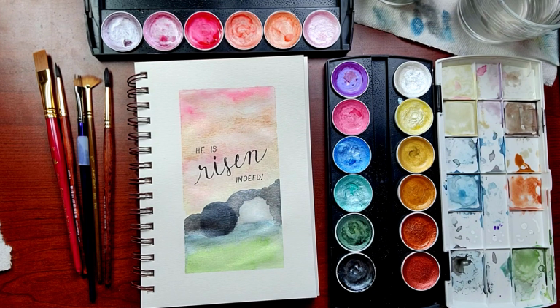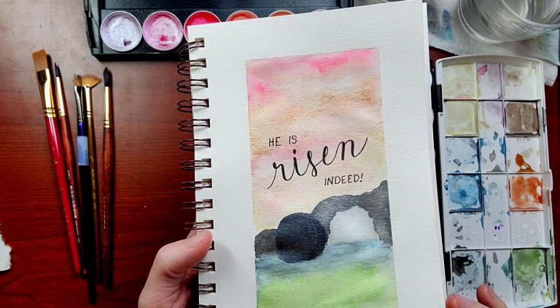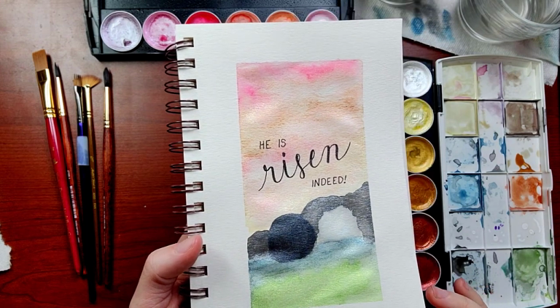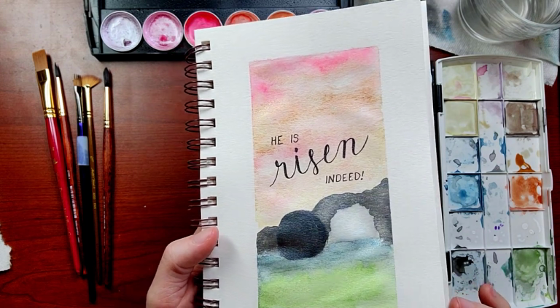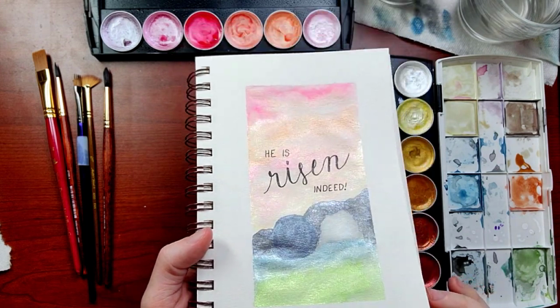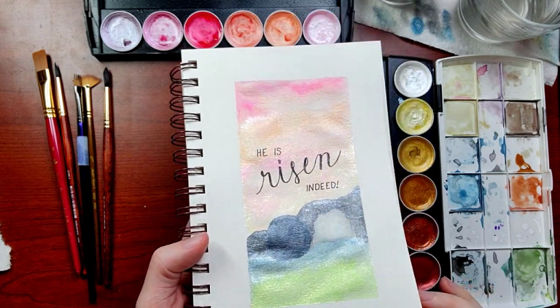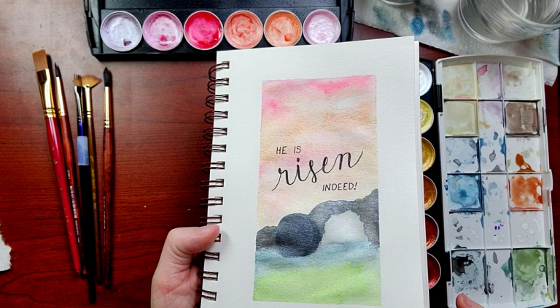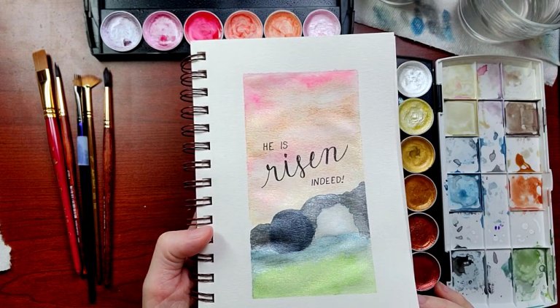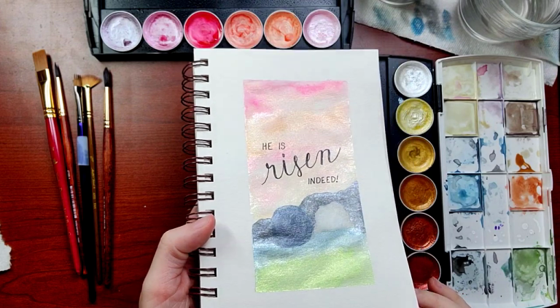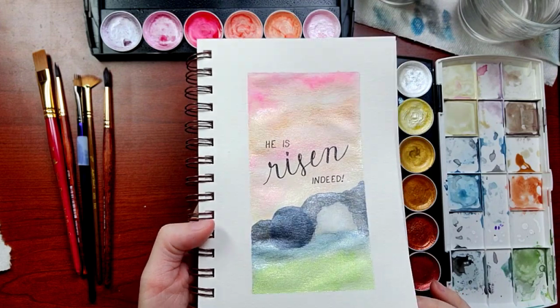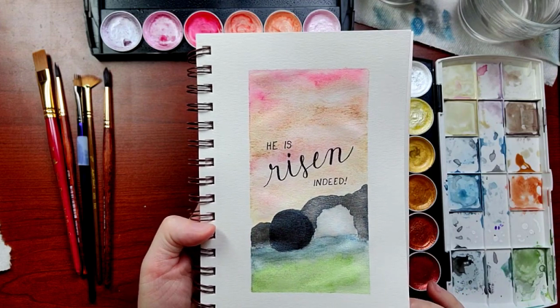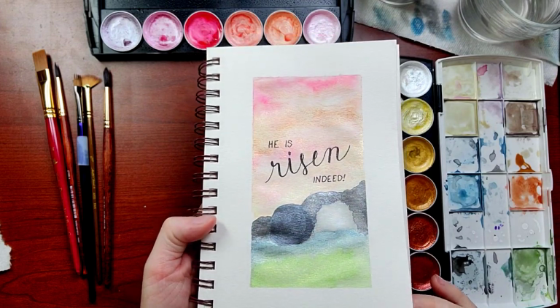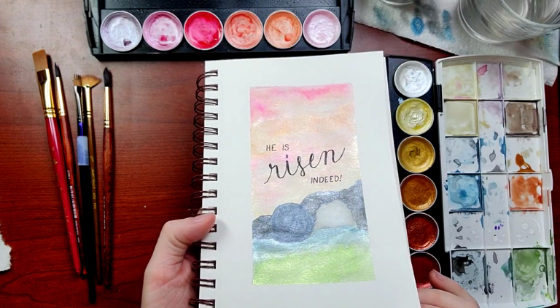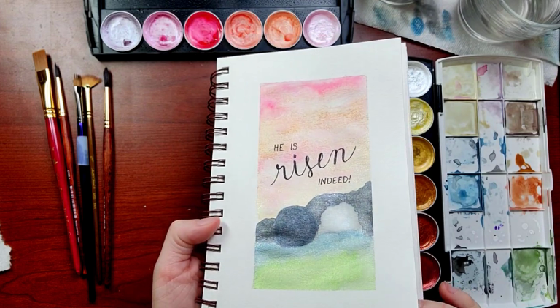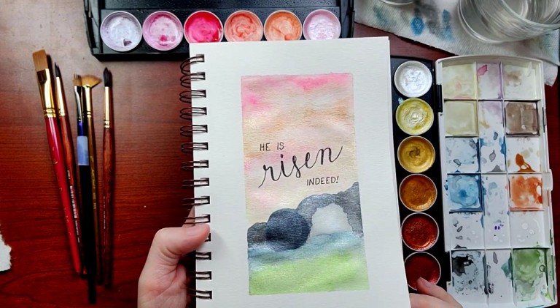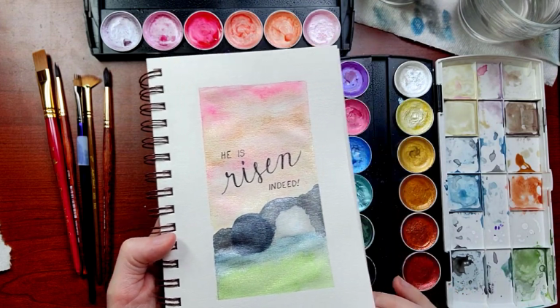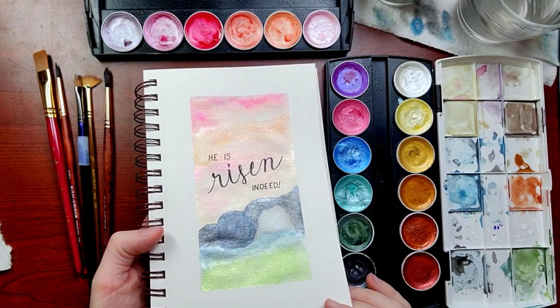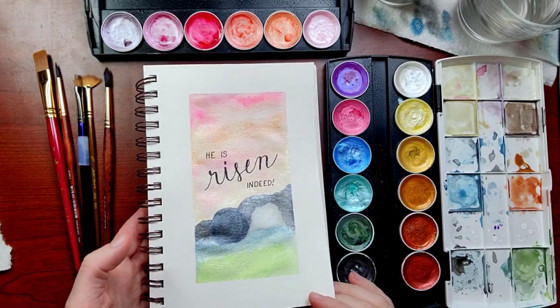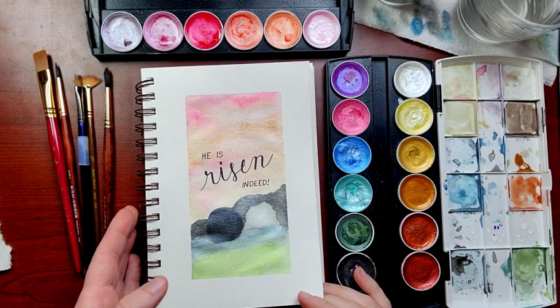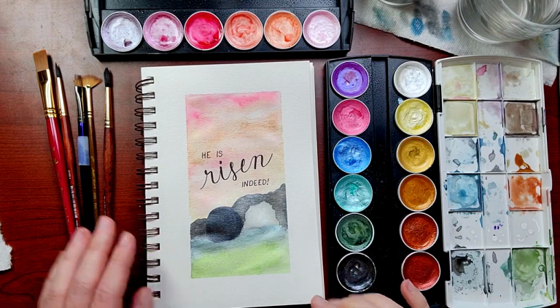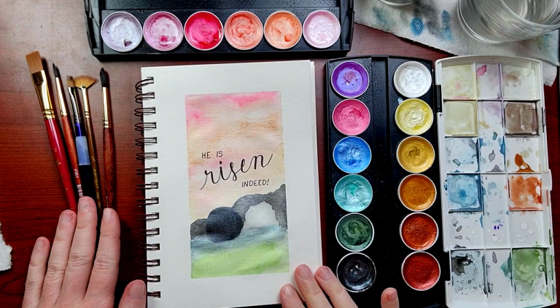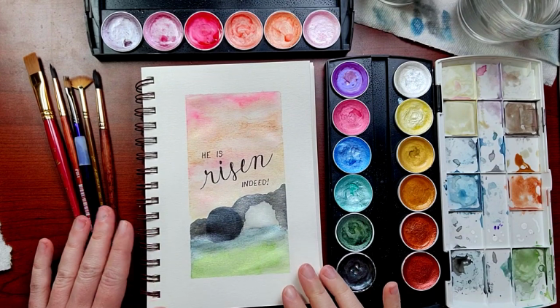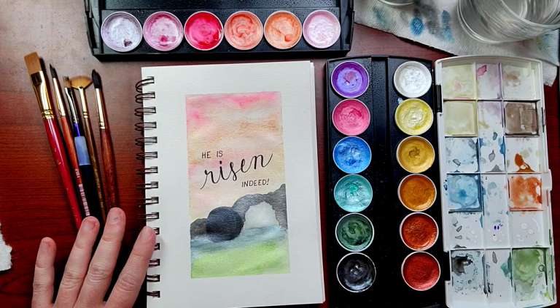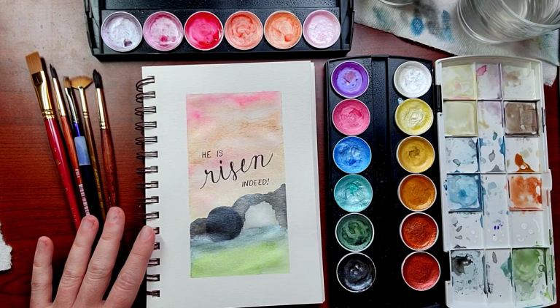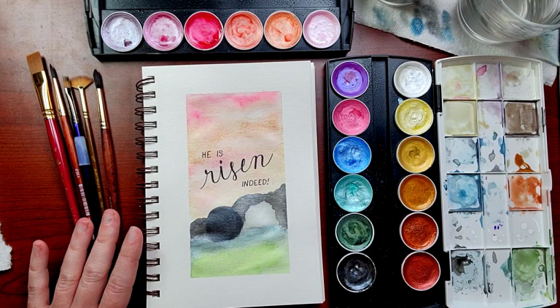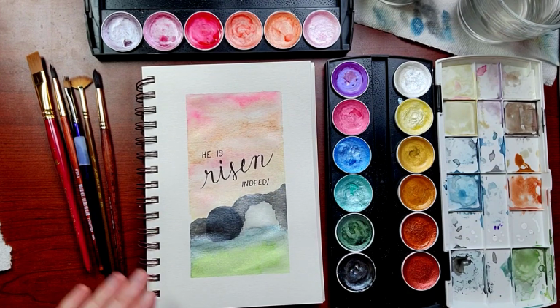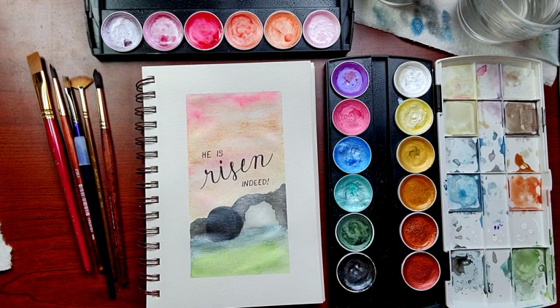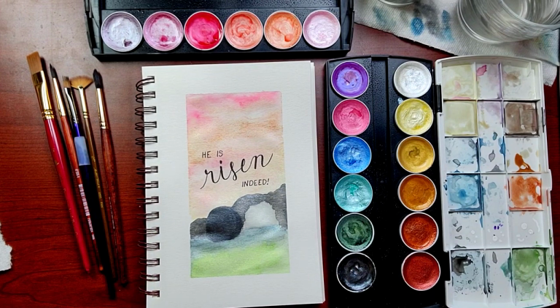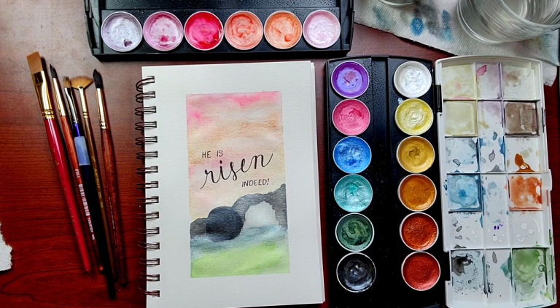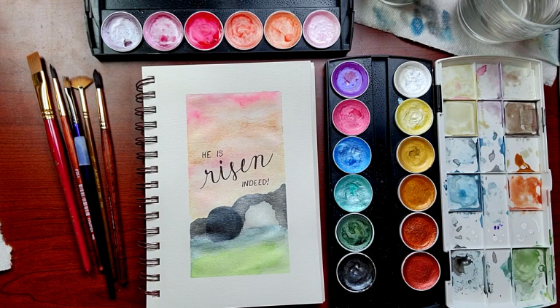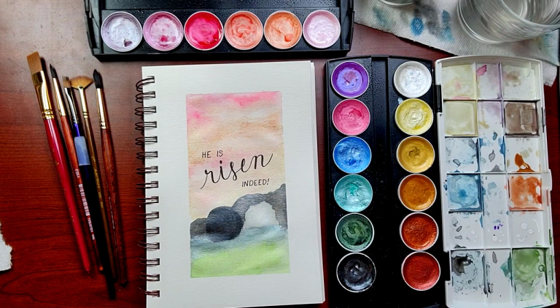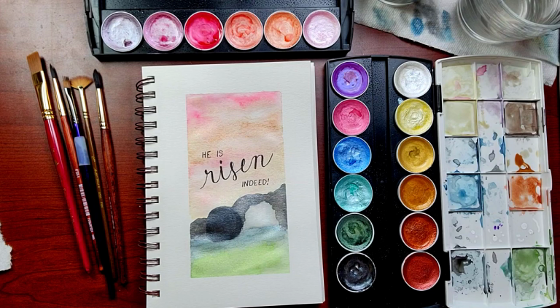Look at that shine! If you enjoyed this, don't forget to hit that like button. And if you don't want to miss more quick and easy paint with me tutorials like this one, be sure to subscribe. And if you want even more painting, check out this video next.